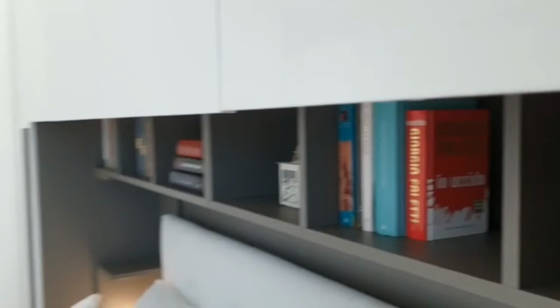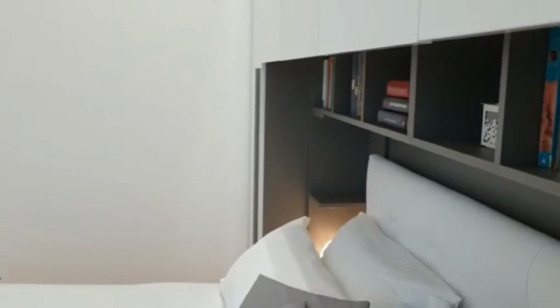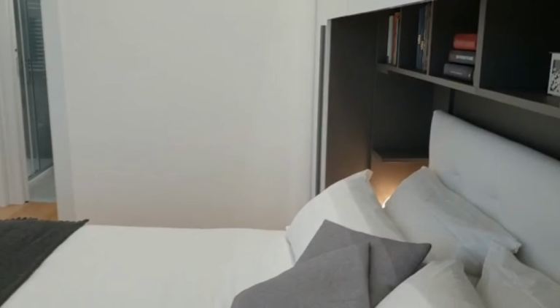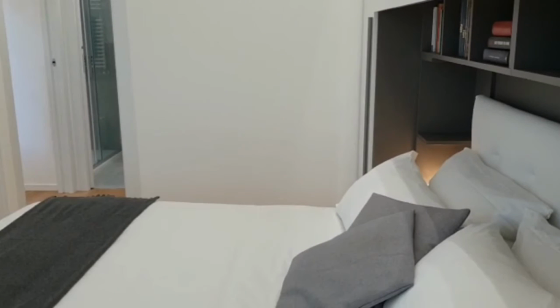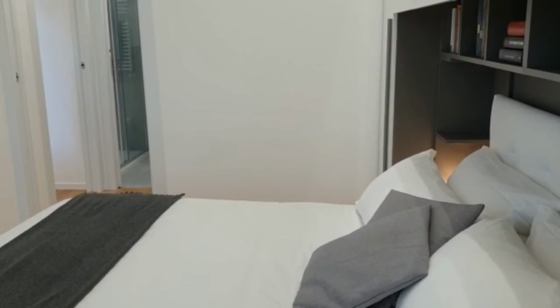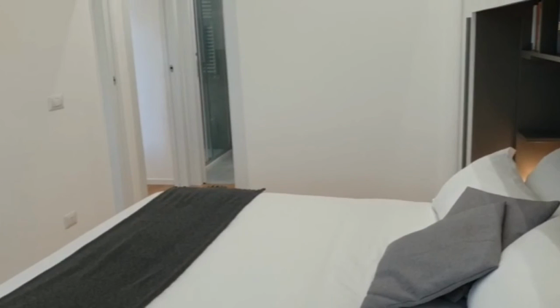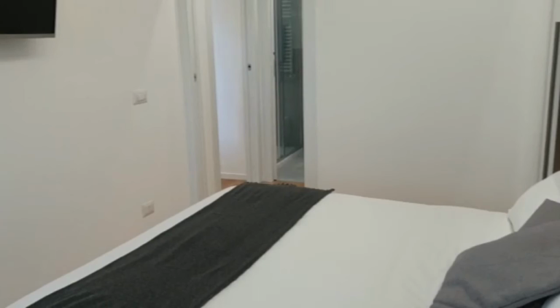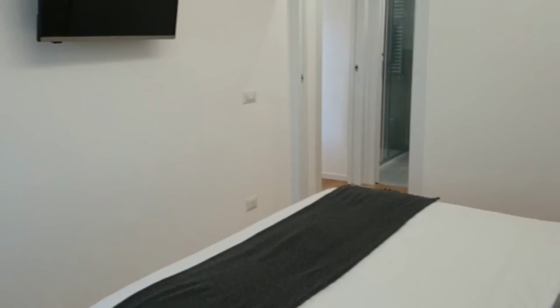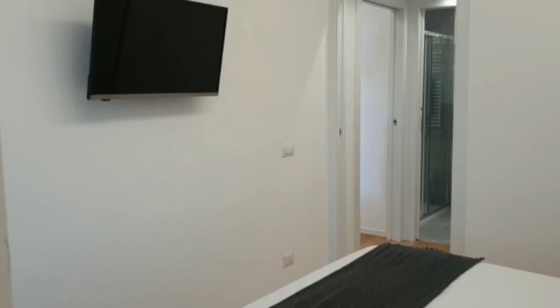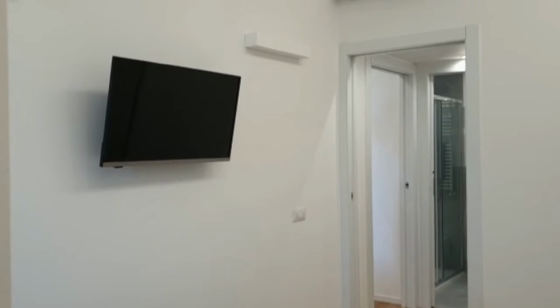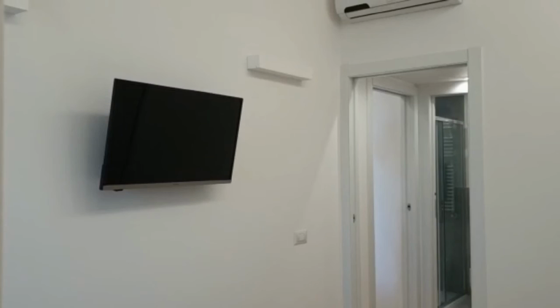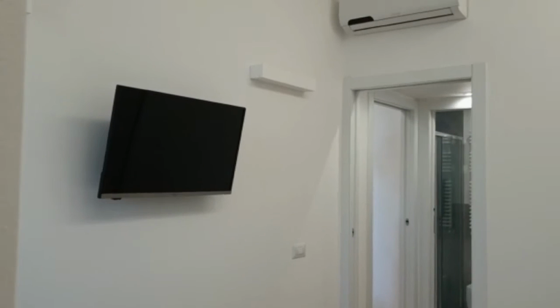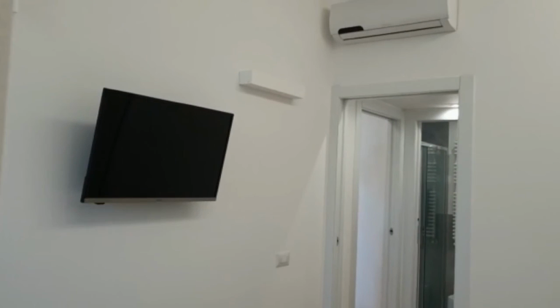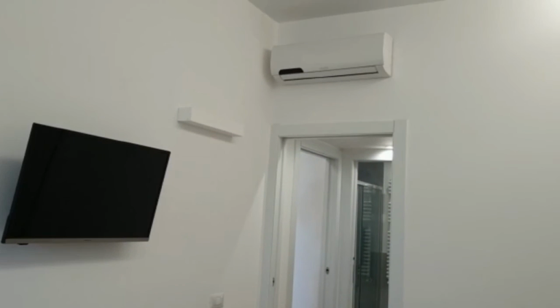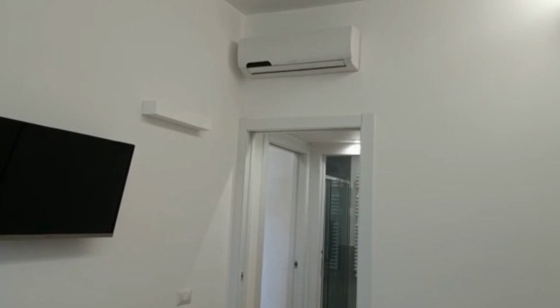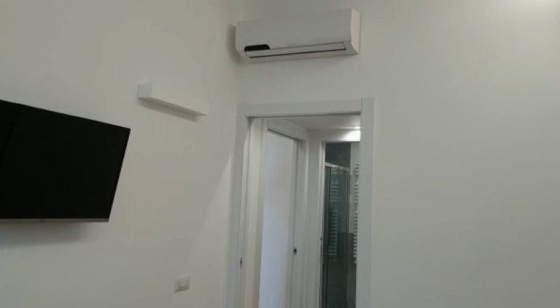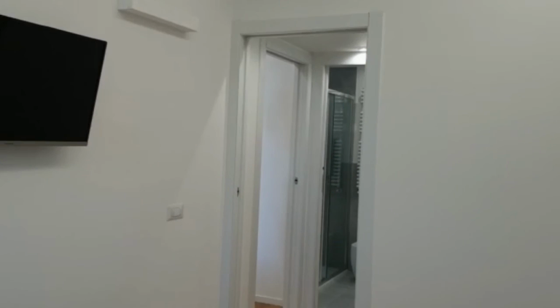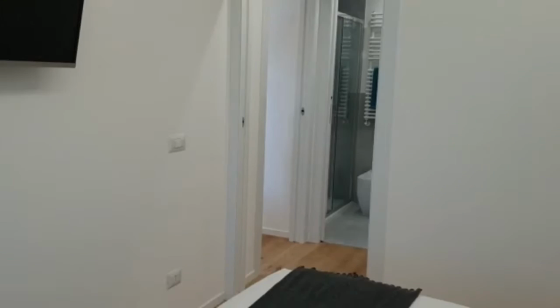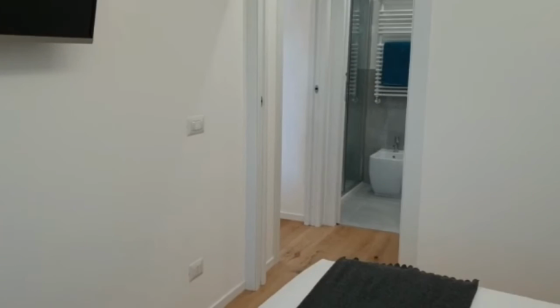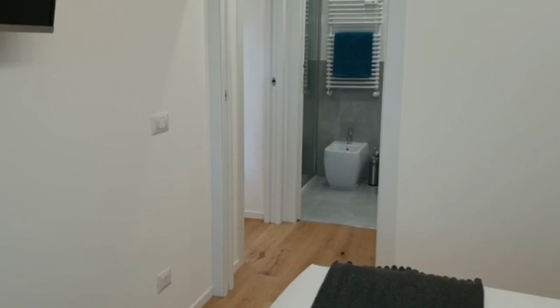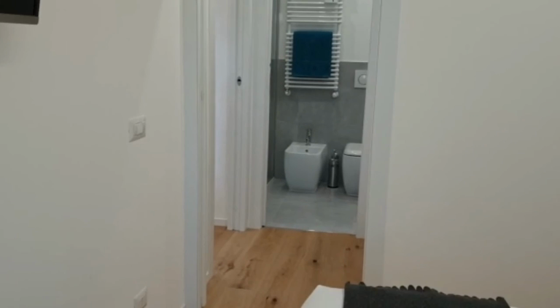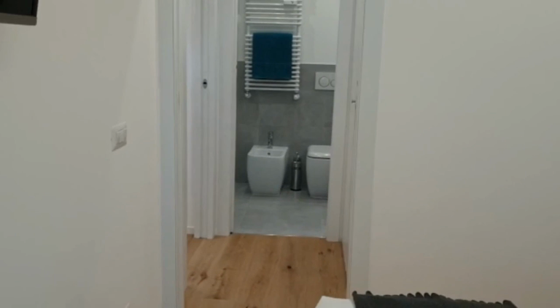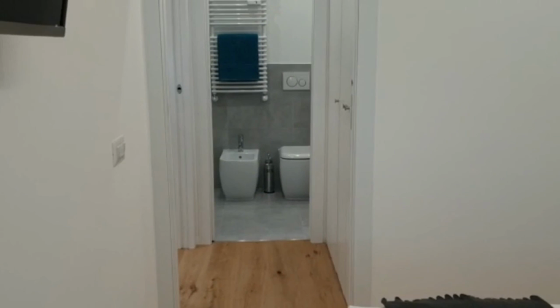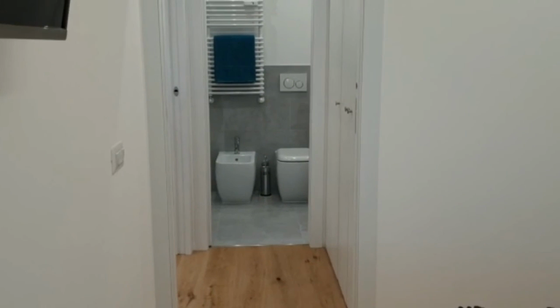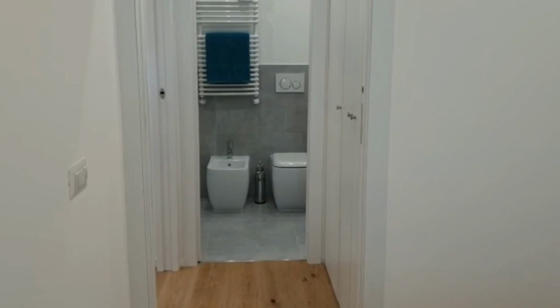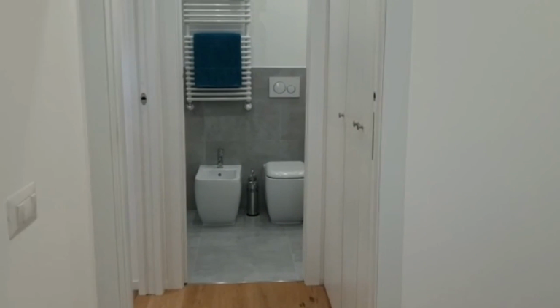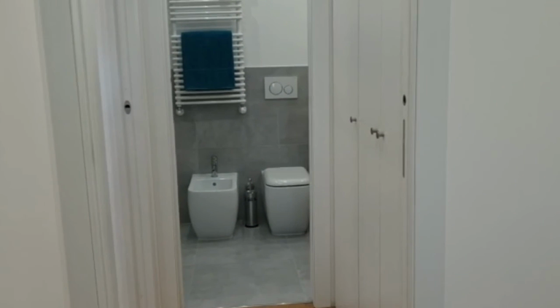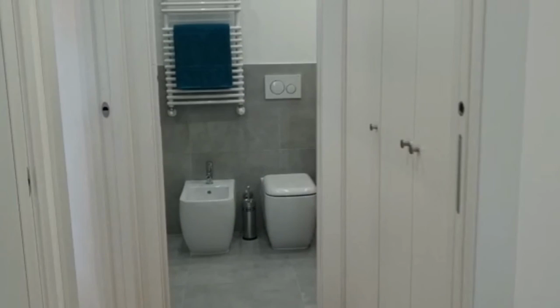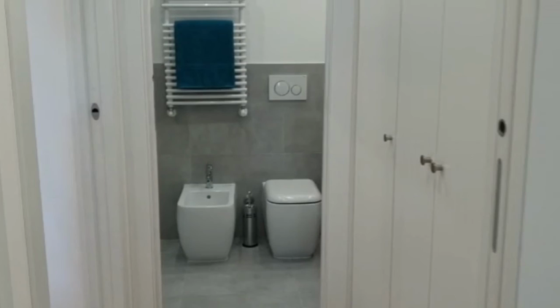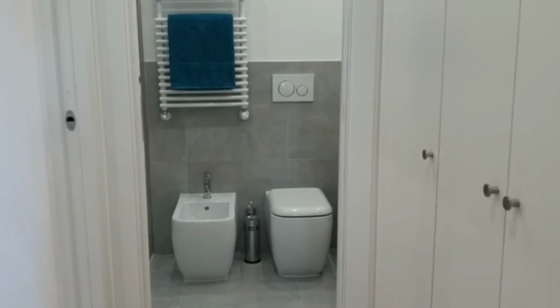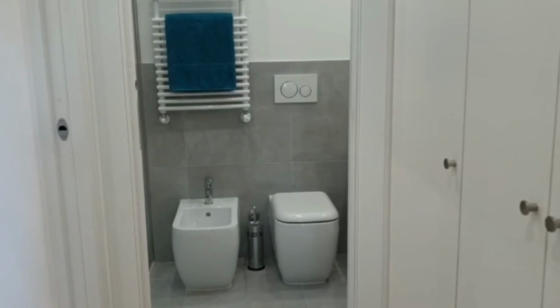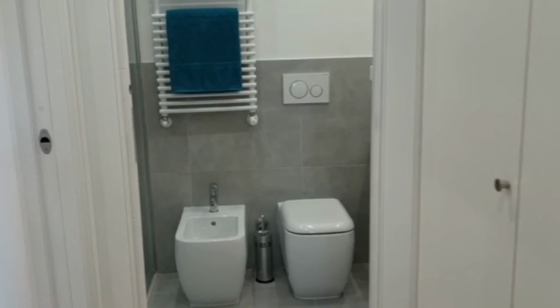This is also the opposite view of the room. As you can see, we have the air conditioning unit here as well. Okay guys, that's it for this apartment — I hope you enjoyed the video, see you soon!